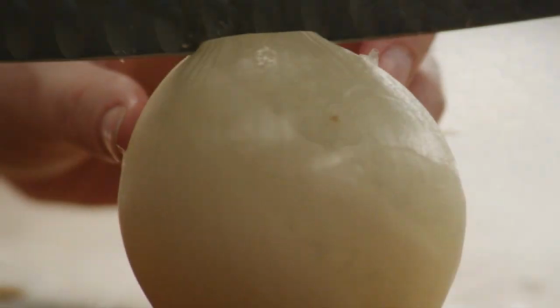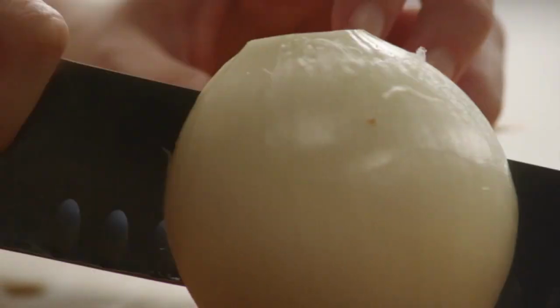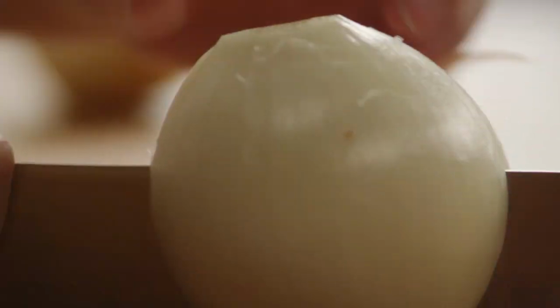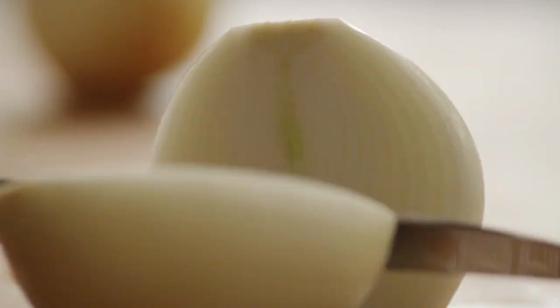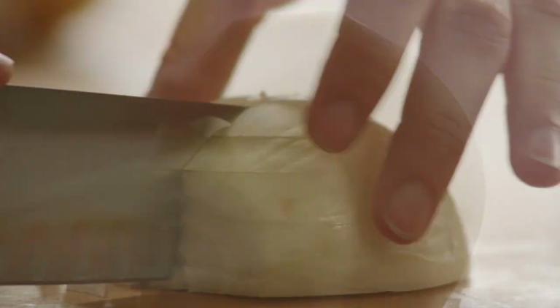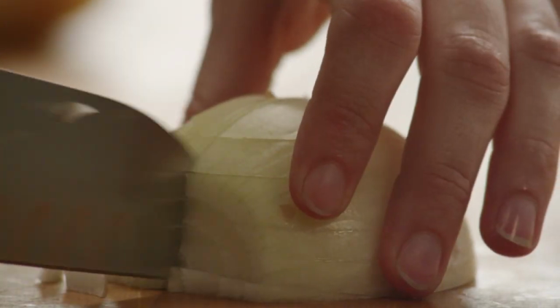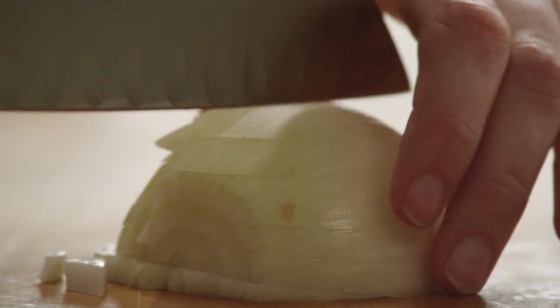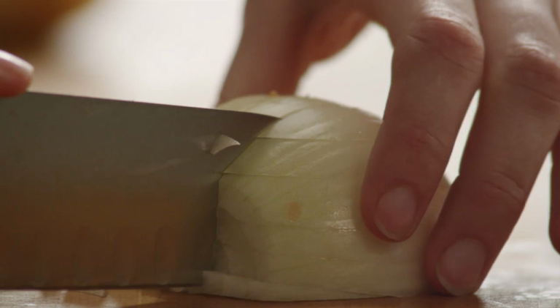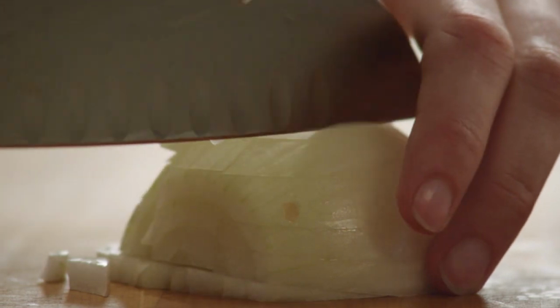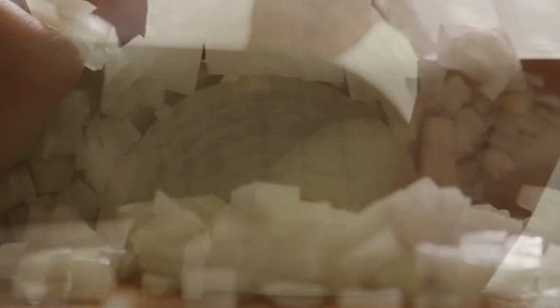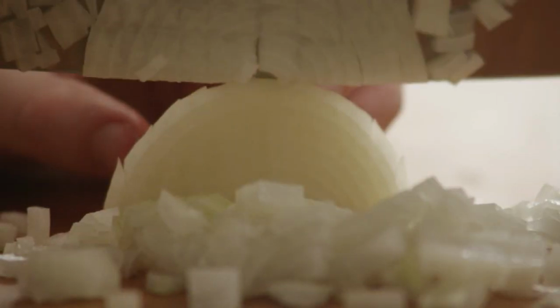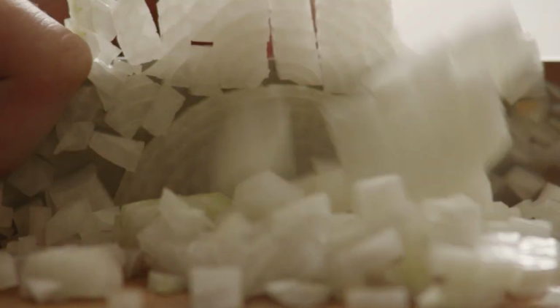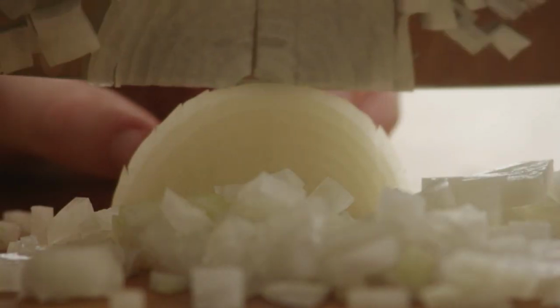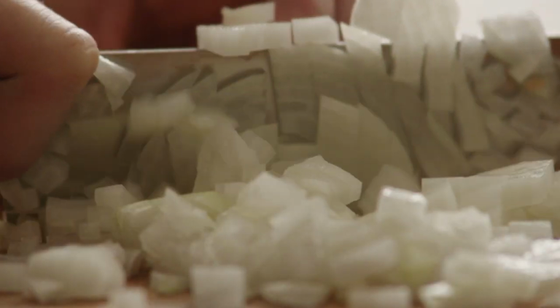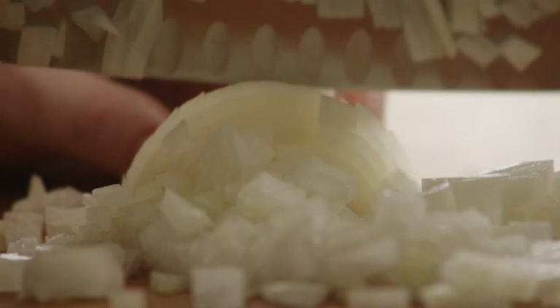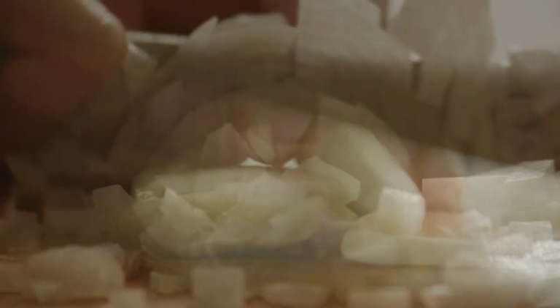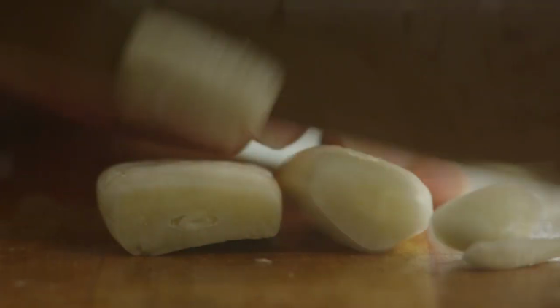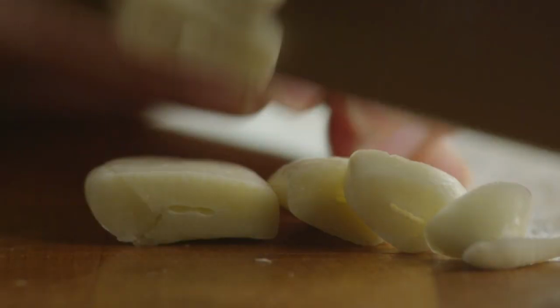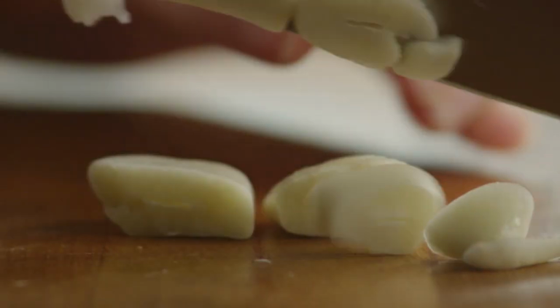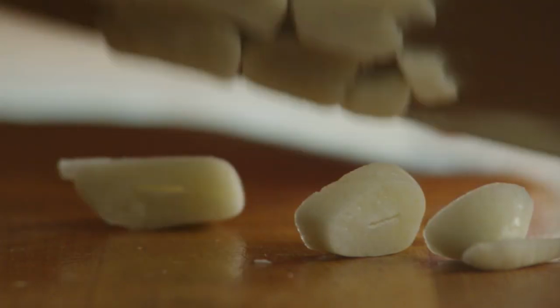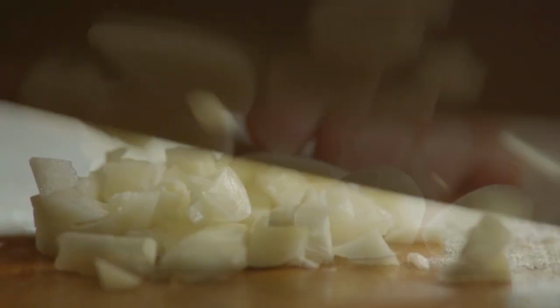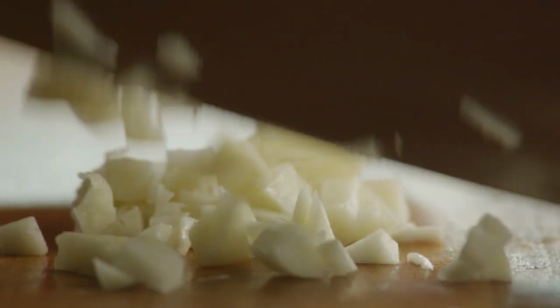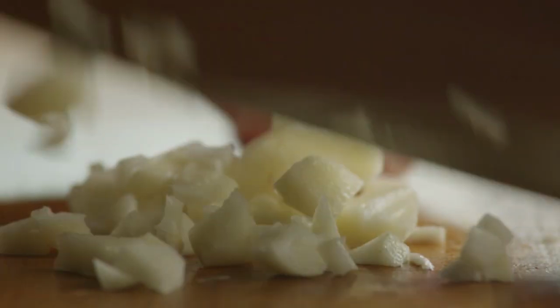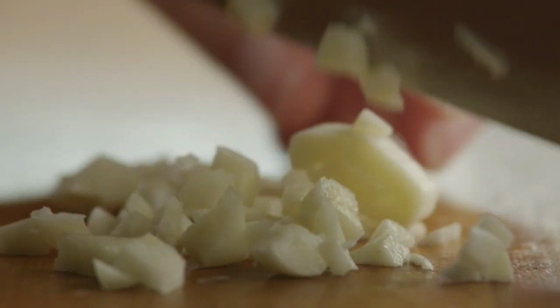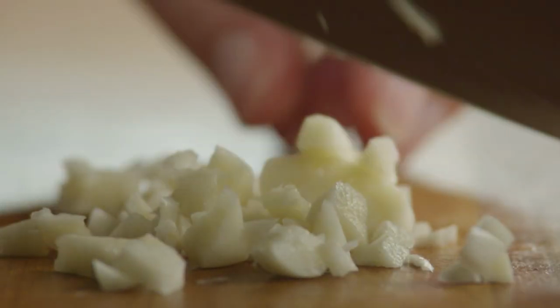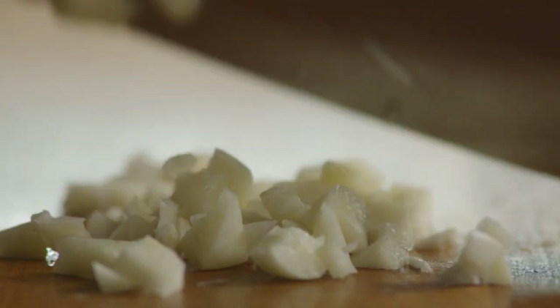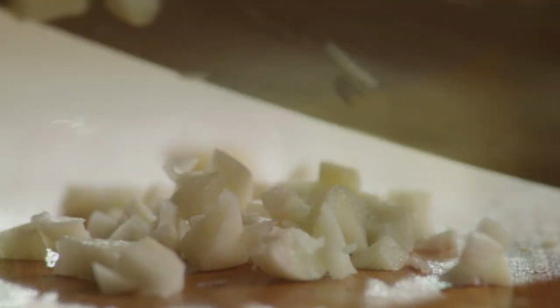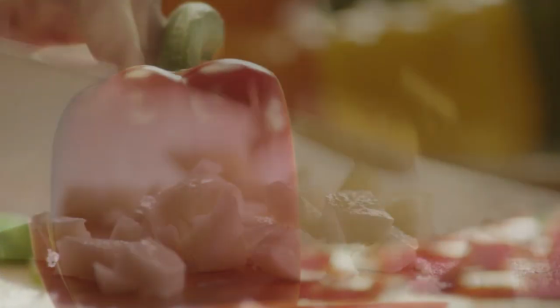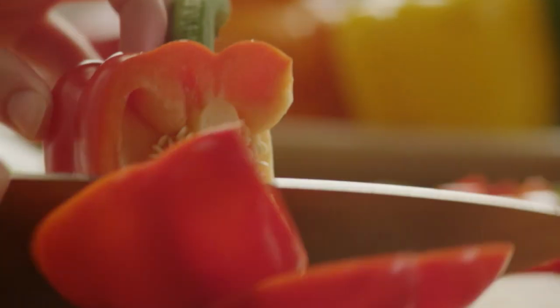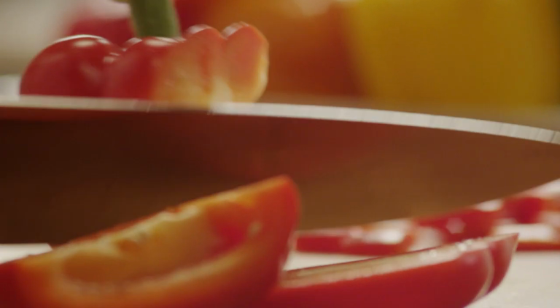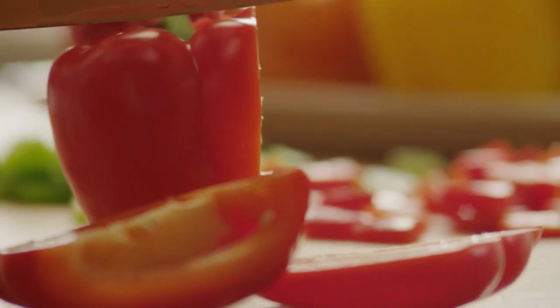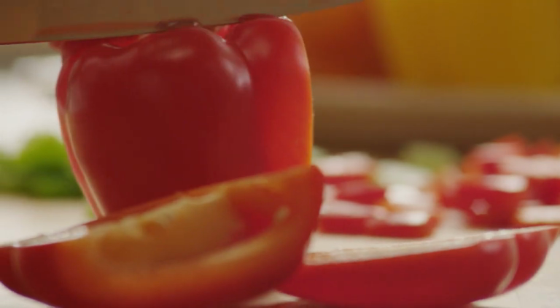Next, dice one onion, mince two cloves of garlic, and chop one red bell pepper.